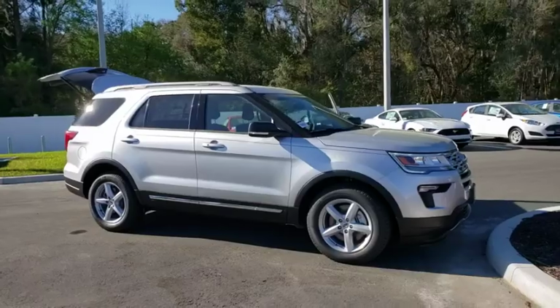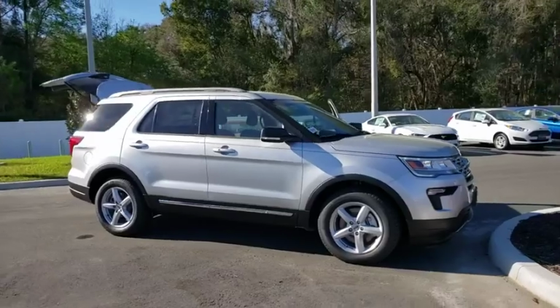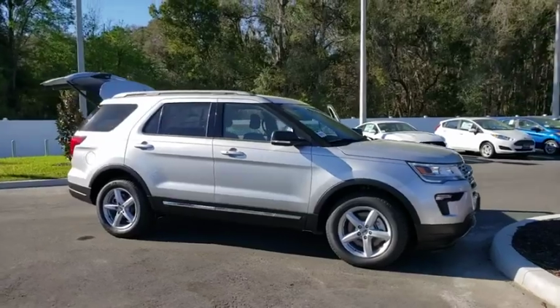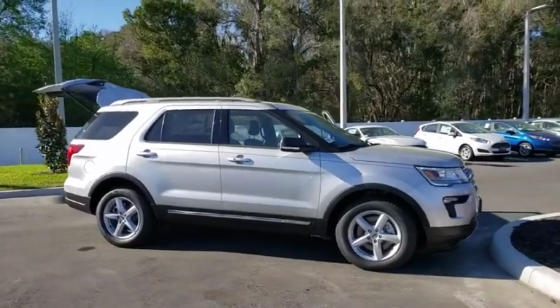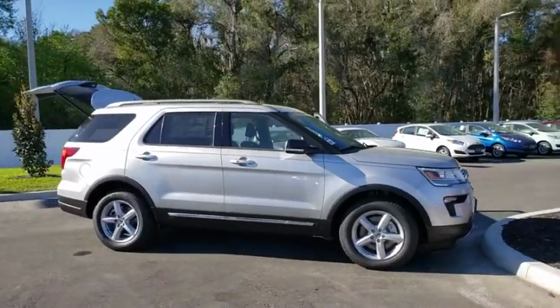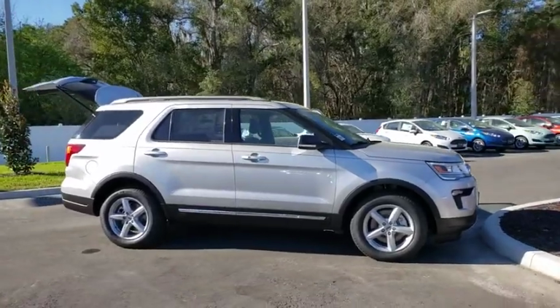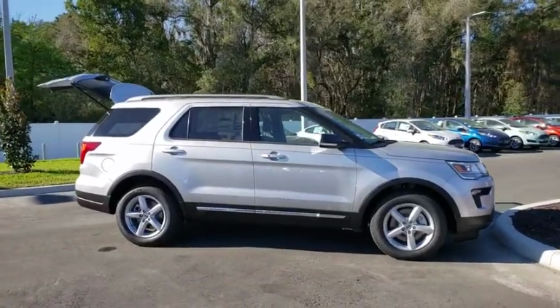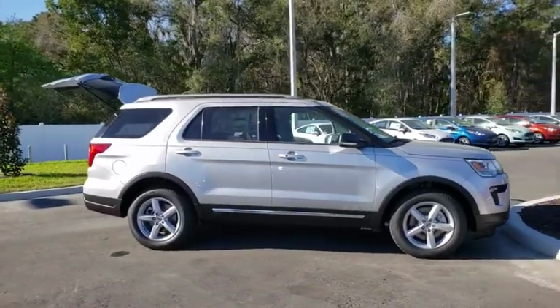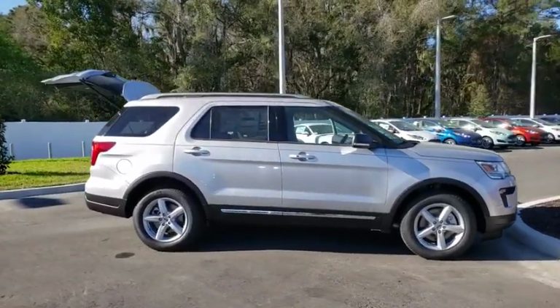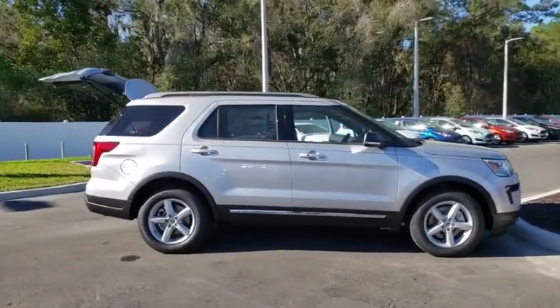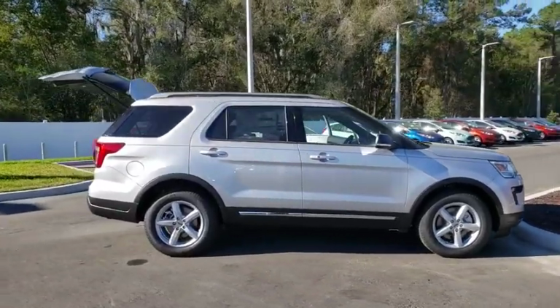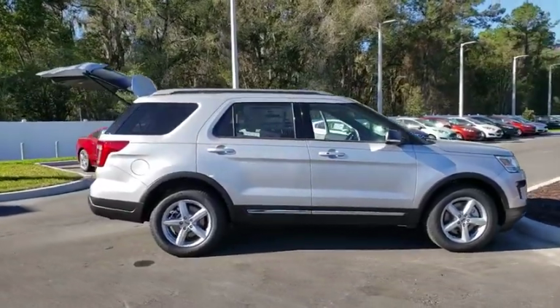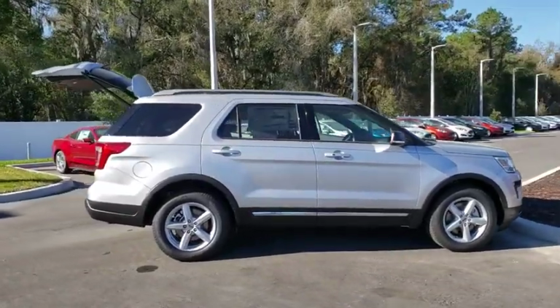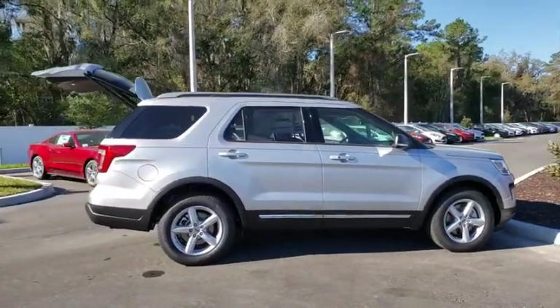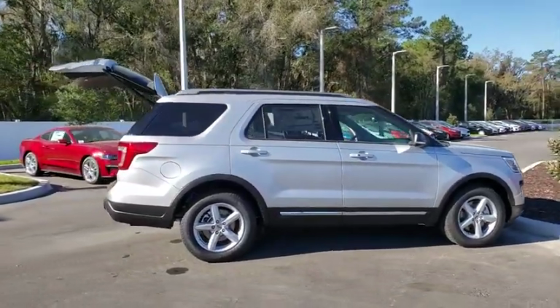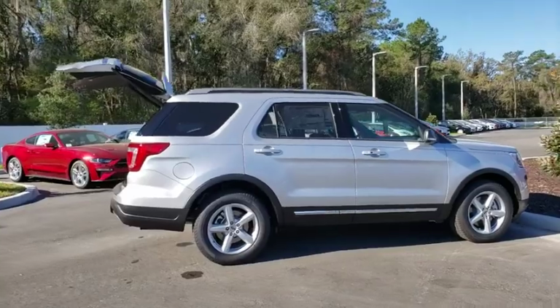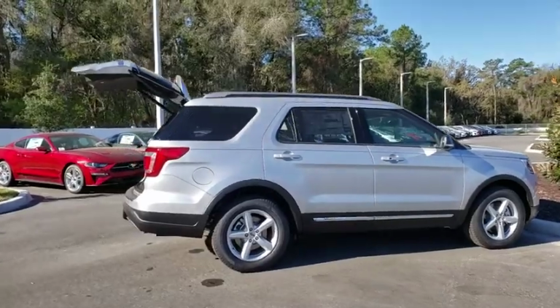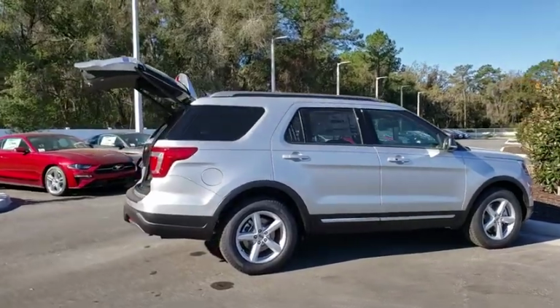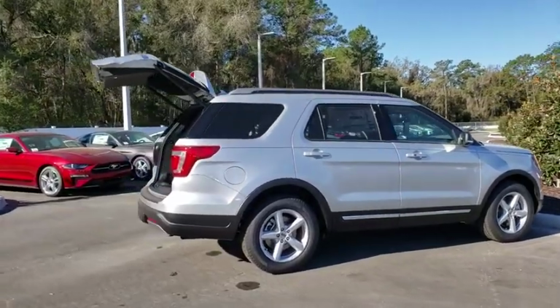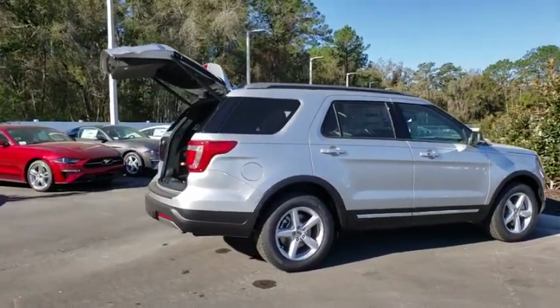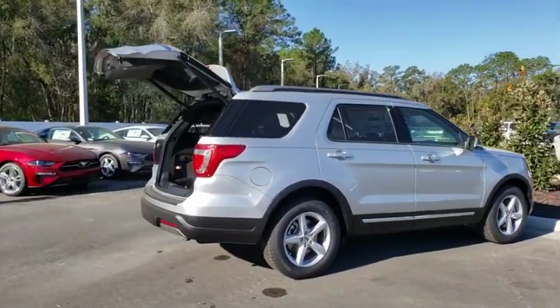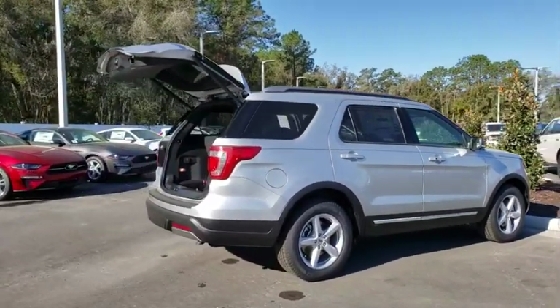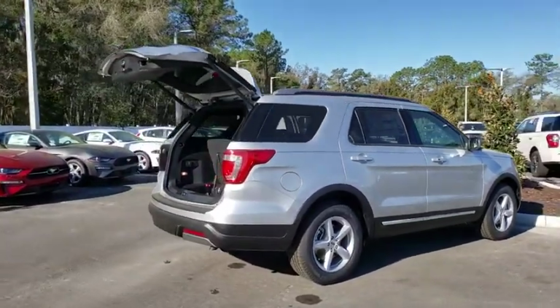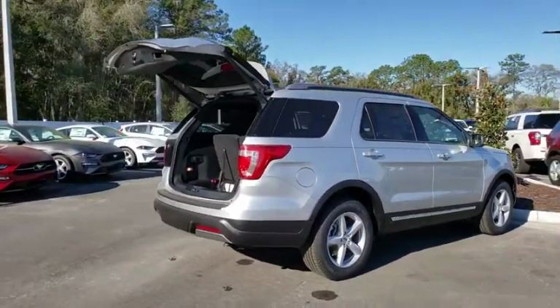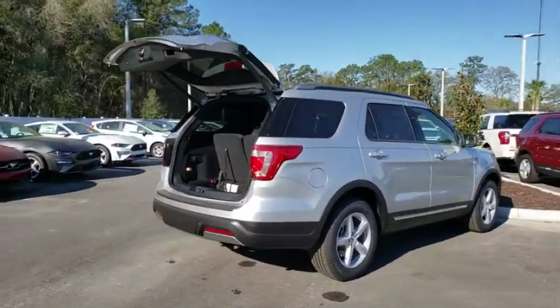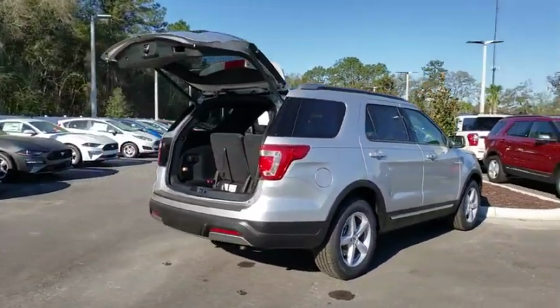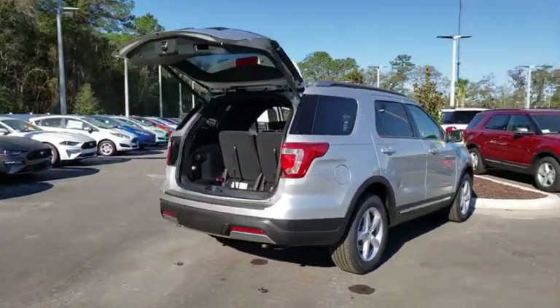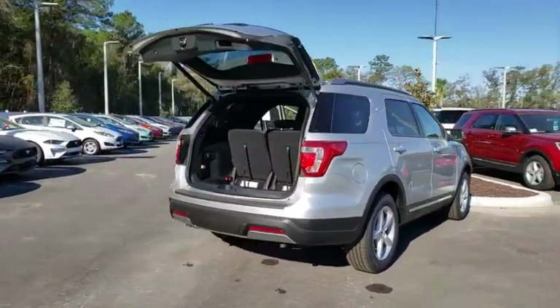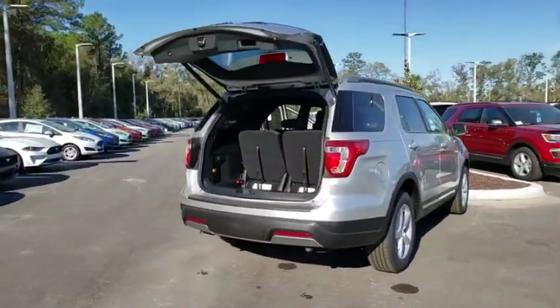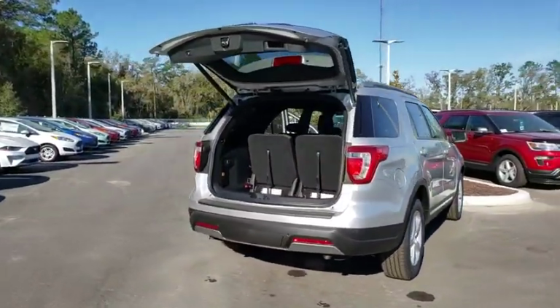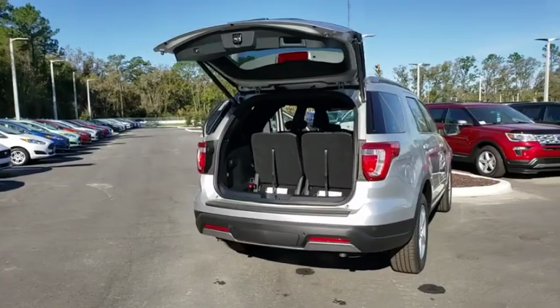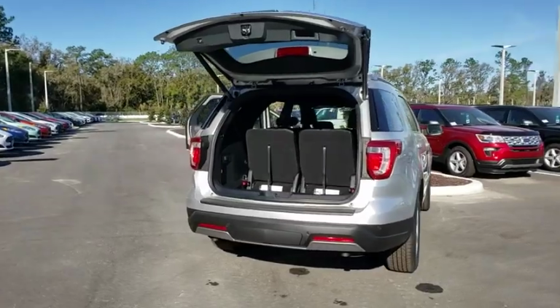2019 Ford Explorer. You've got a lot of capabilities to call on in a Ford Explorer. Don't underestimate your choices. Here are some of this vehicle's great options.